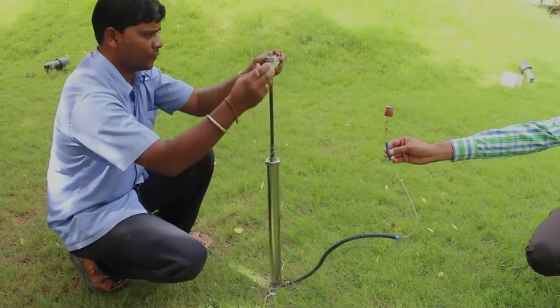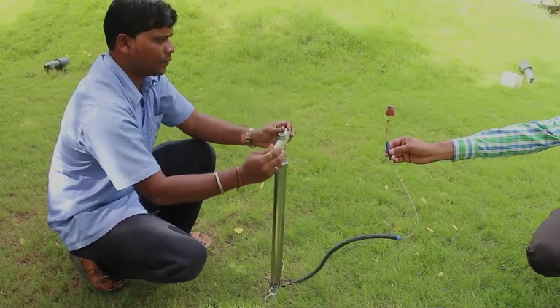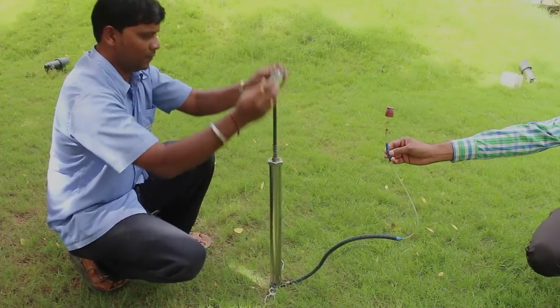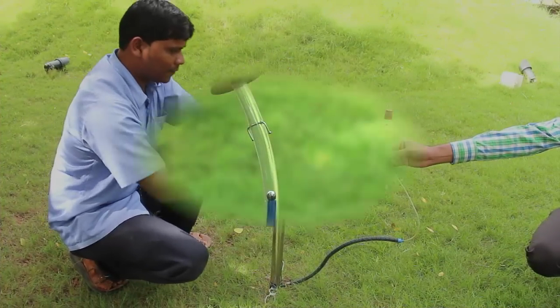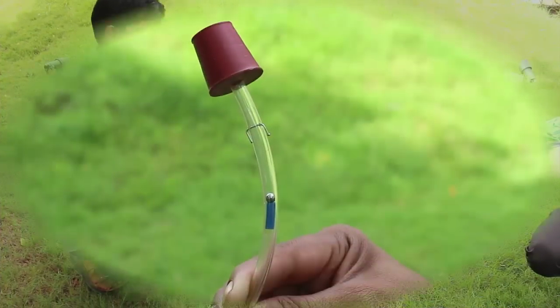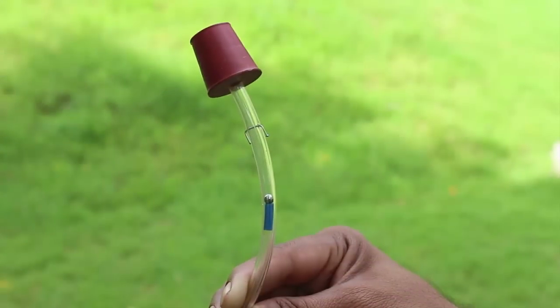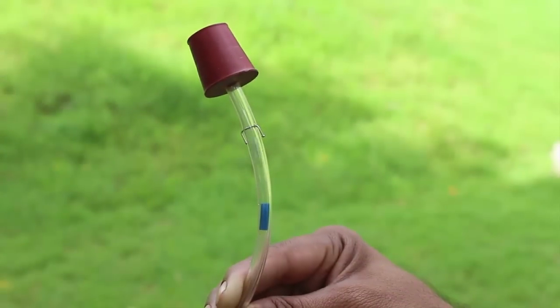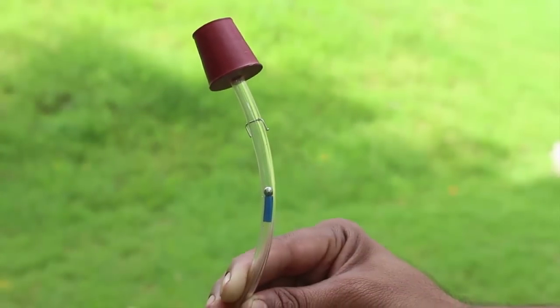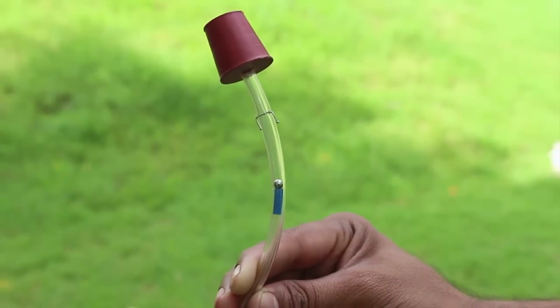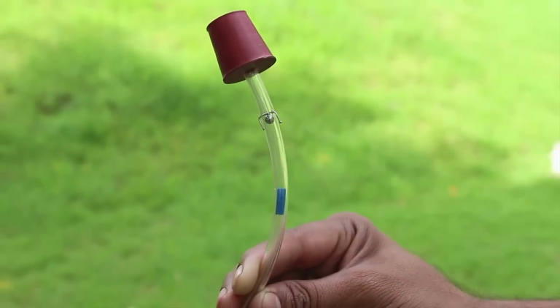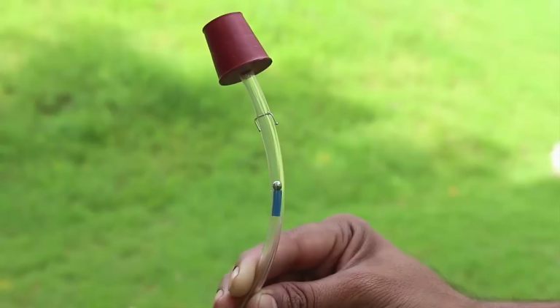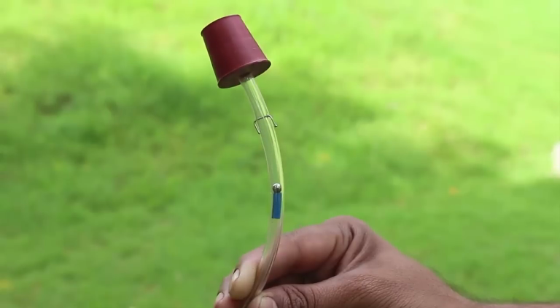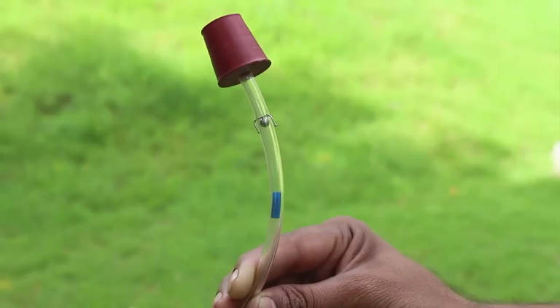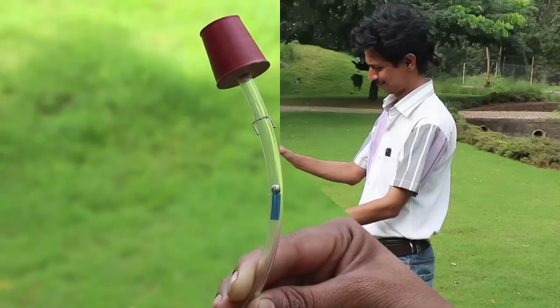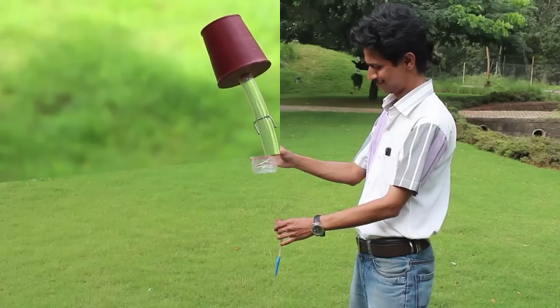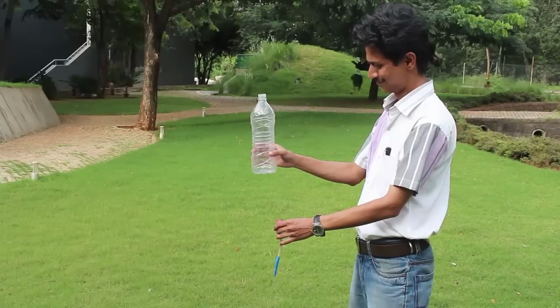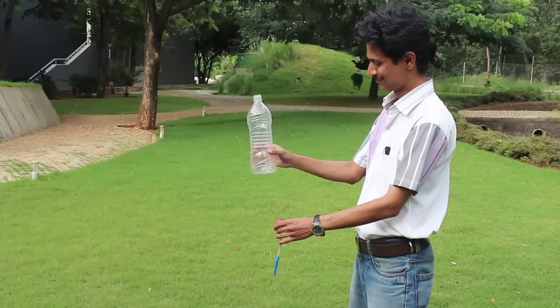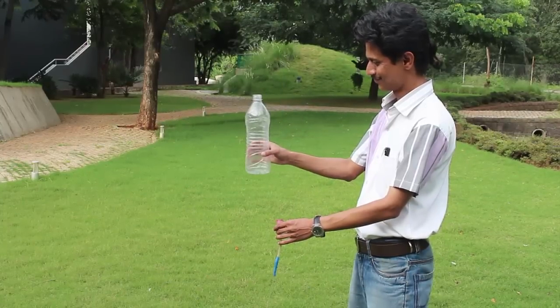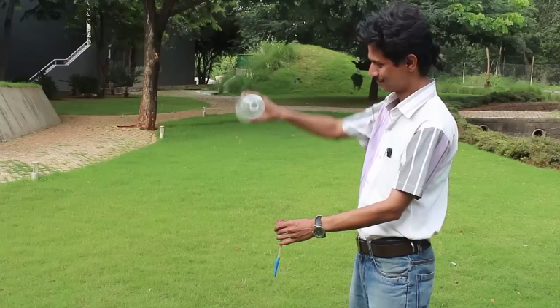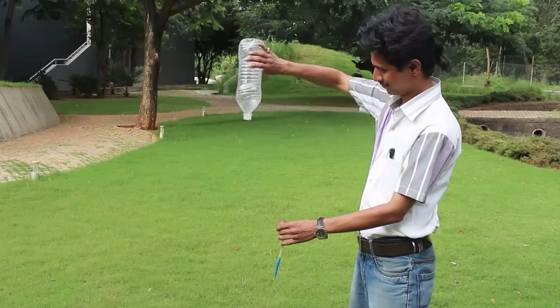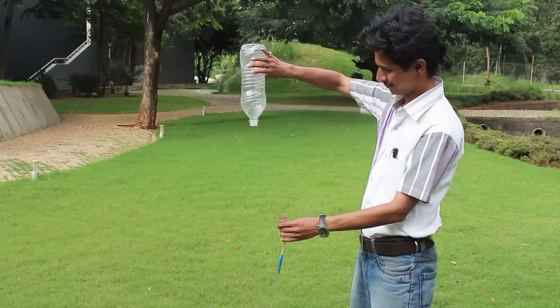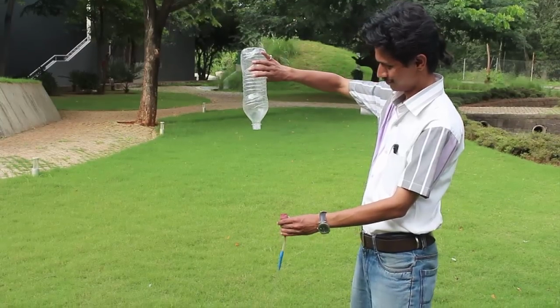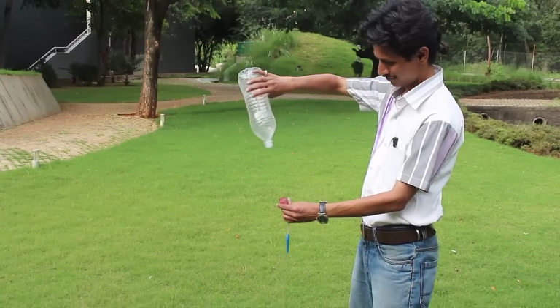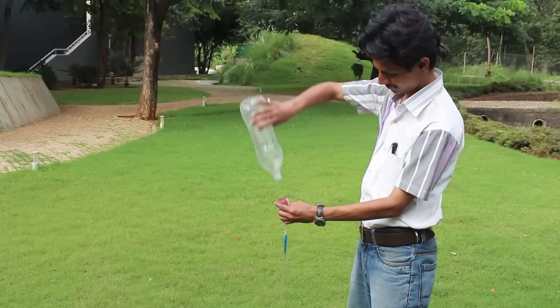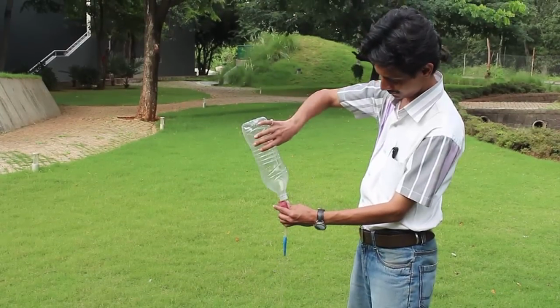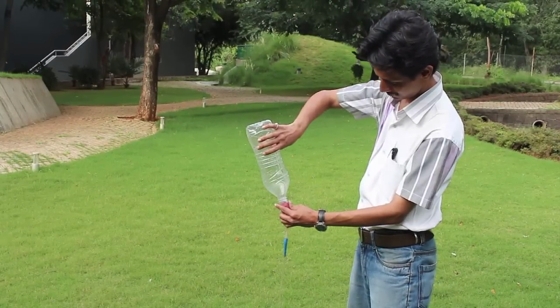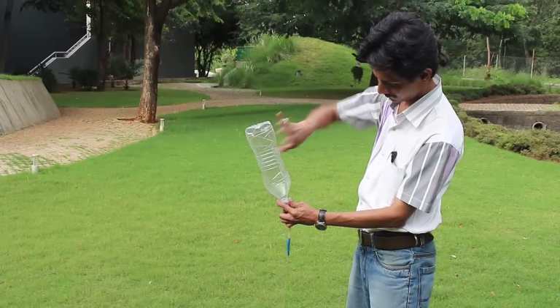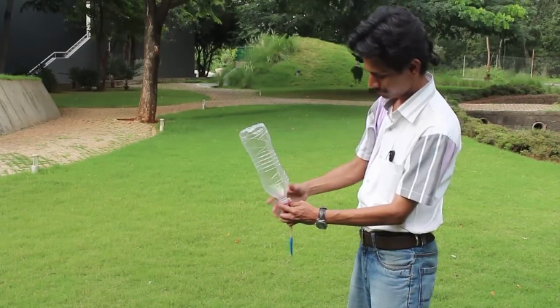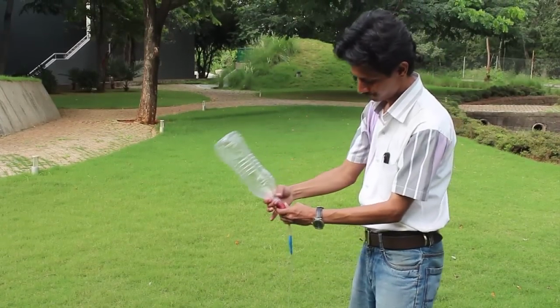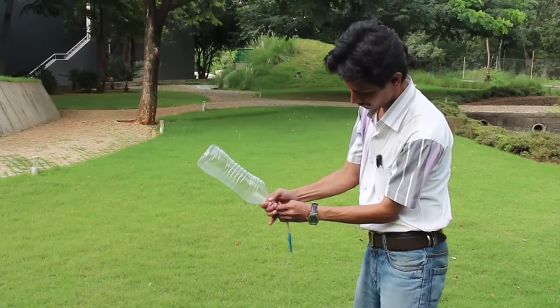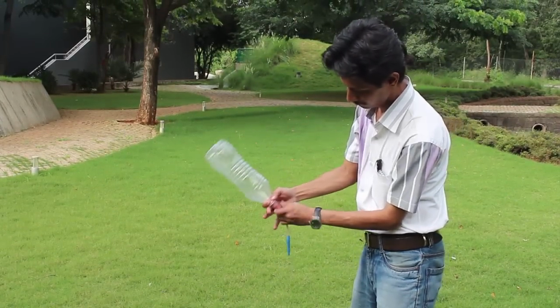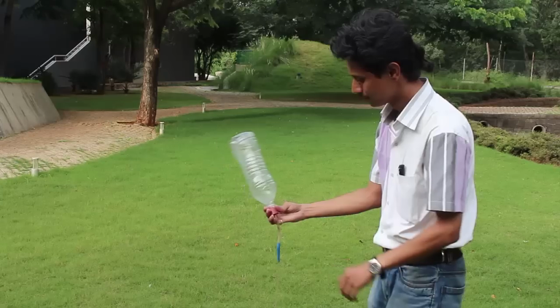Now as you pump air, you can see the ball moving. The ball is like a one-way valve — it allows air to go into the rubber cork but not the other way around.